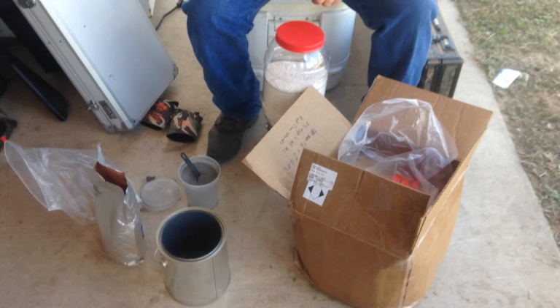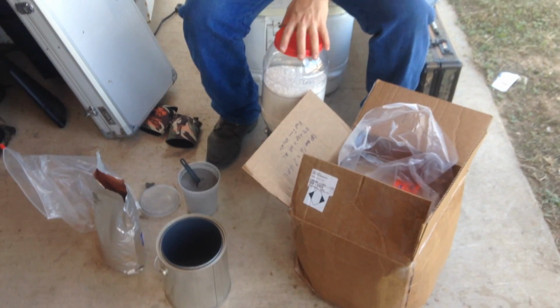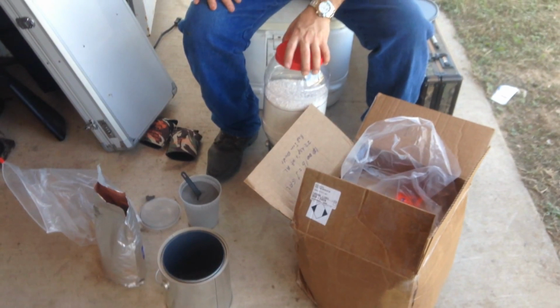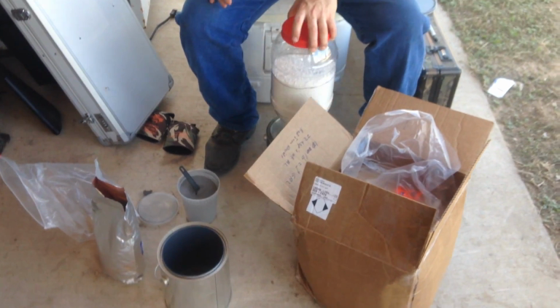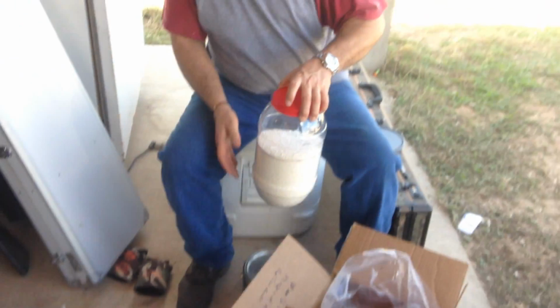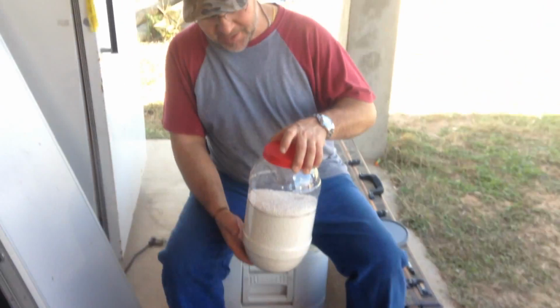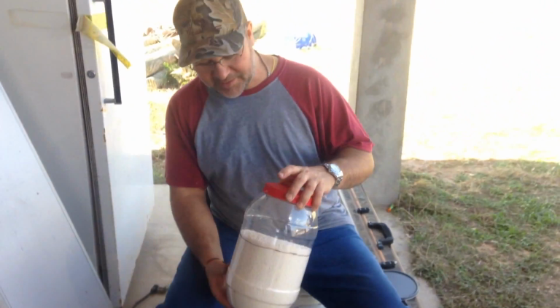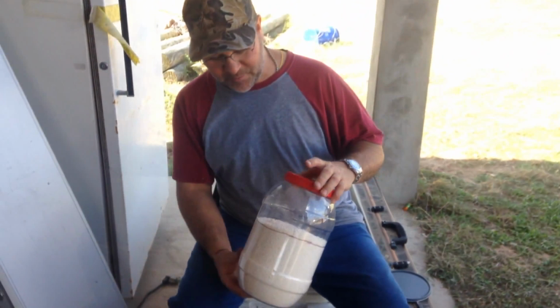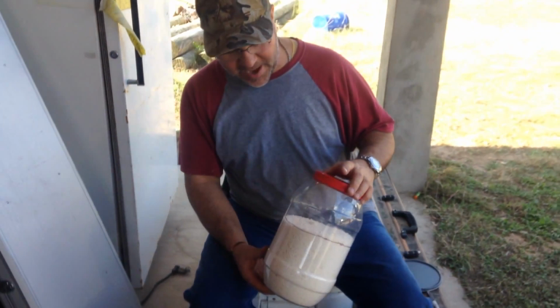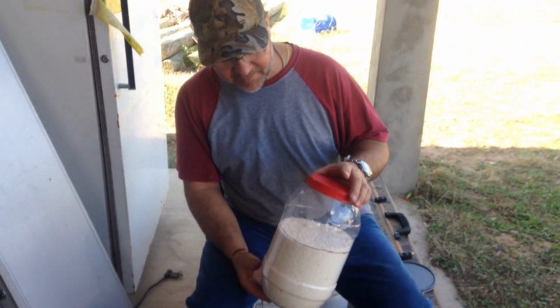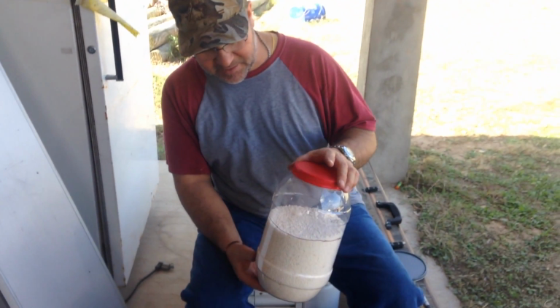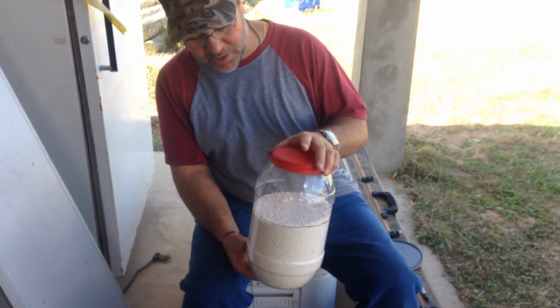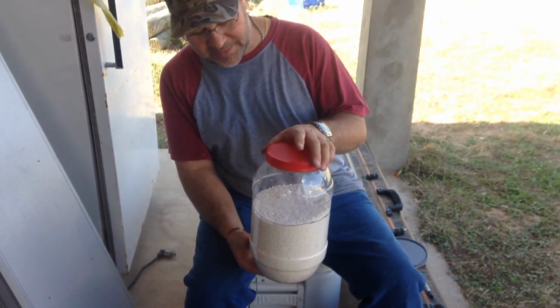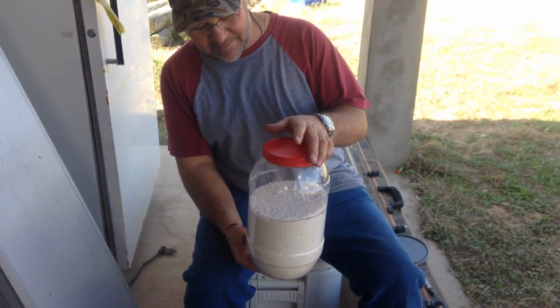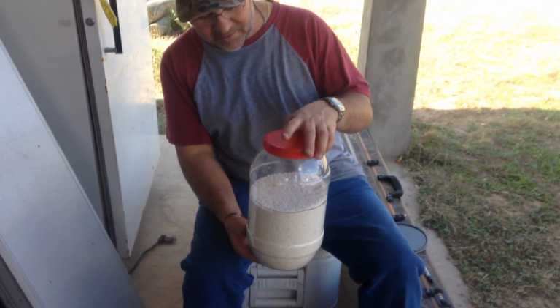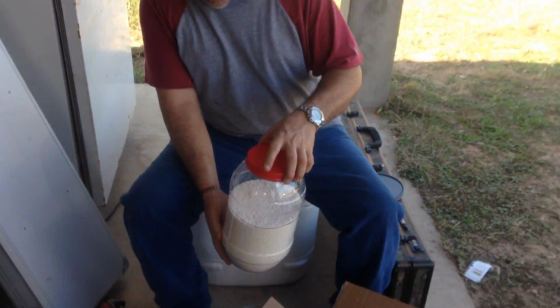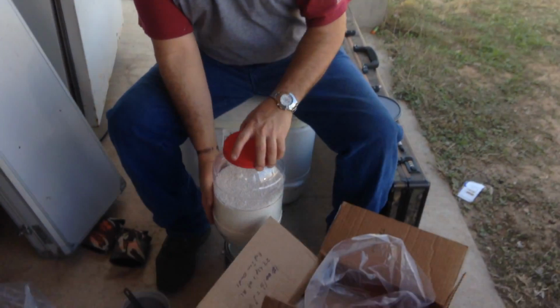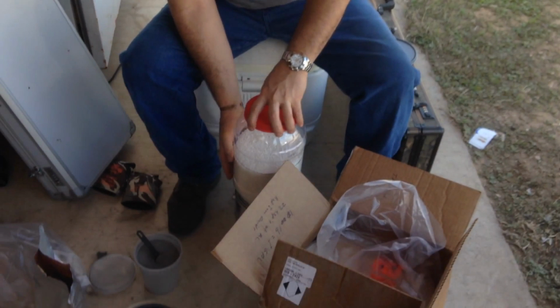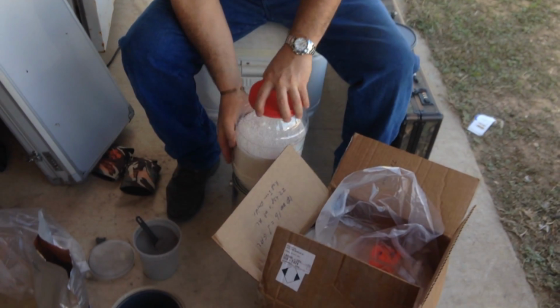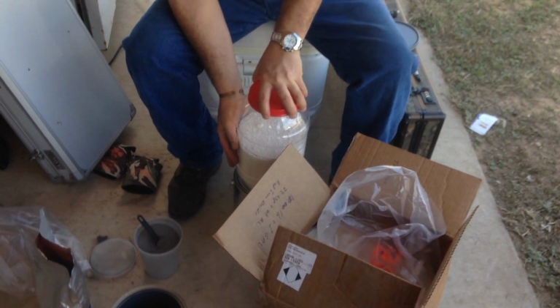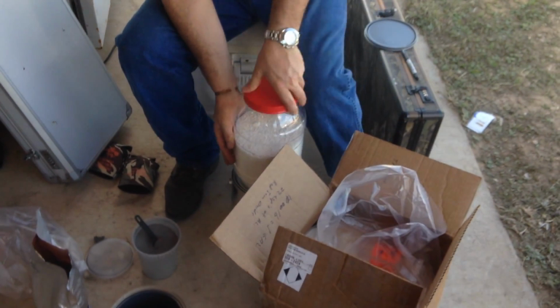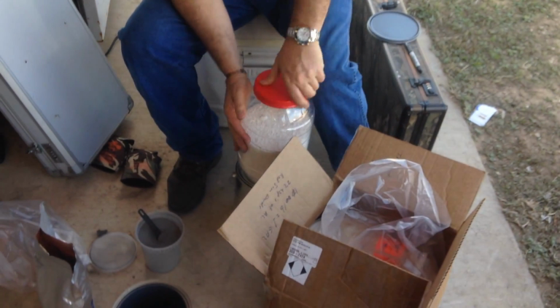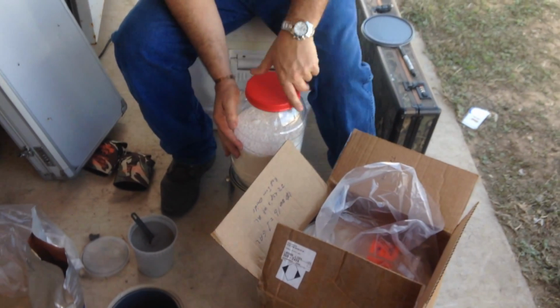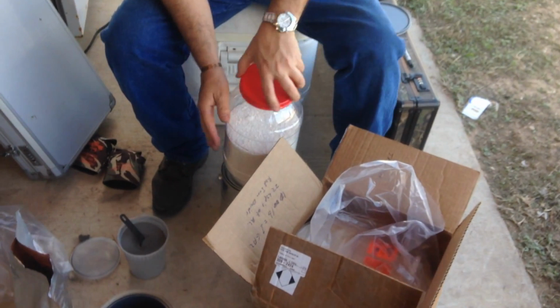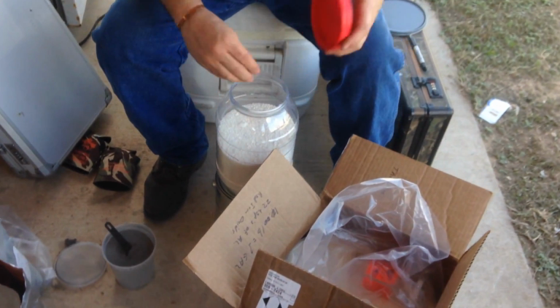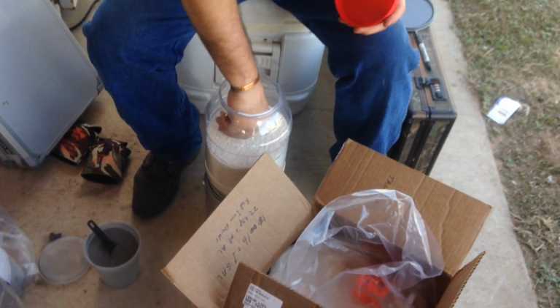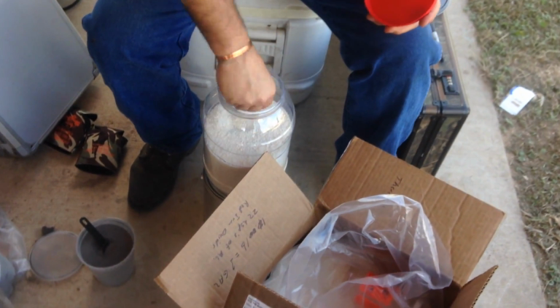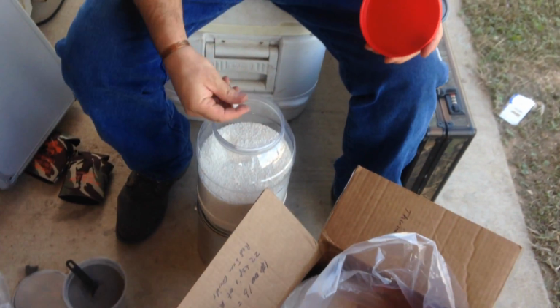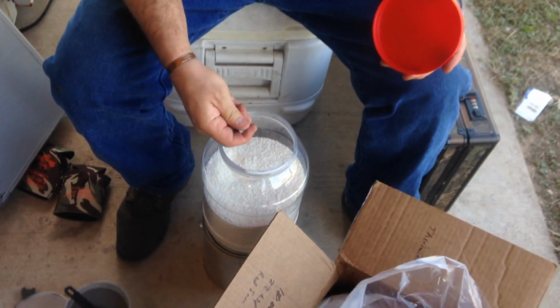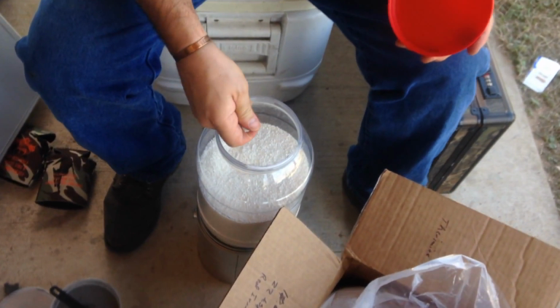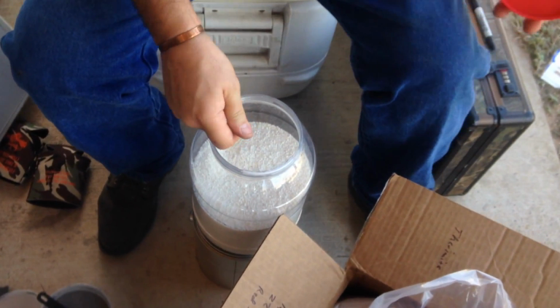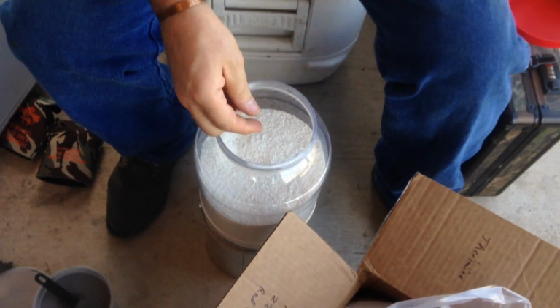Hey everybody, it's a professional mad scientist here. What we have is approximately 10 pounds of ammonia nitrate. Some of it started hardening up on me a little bit, but it'll be alright.